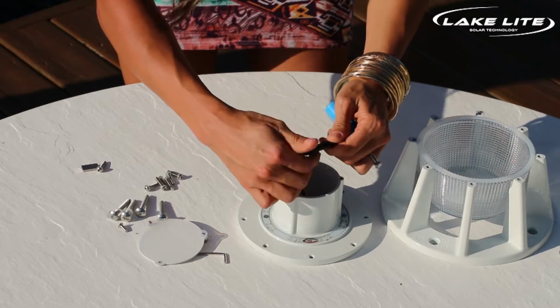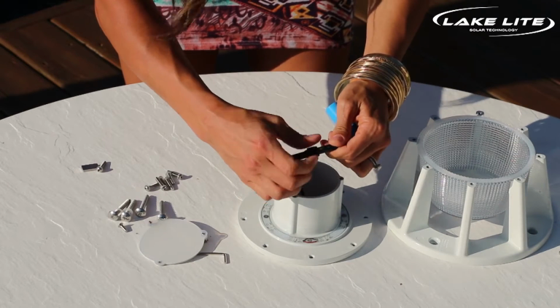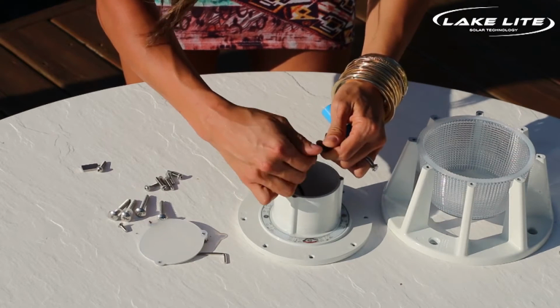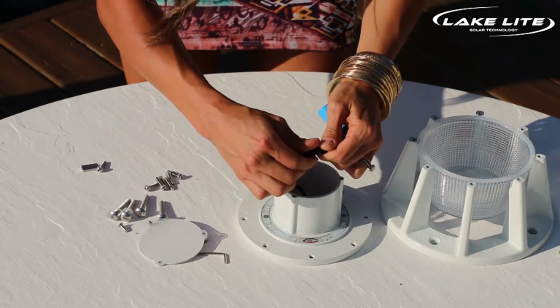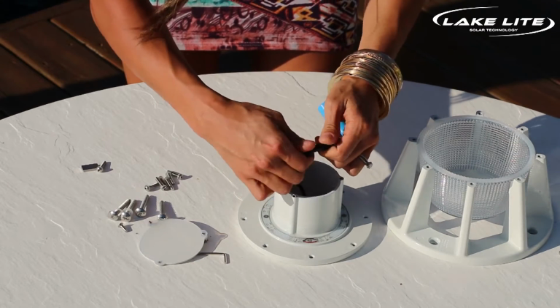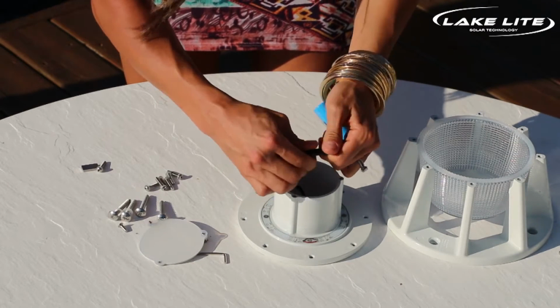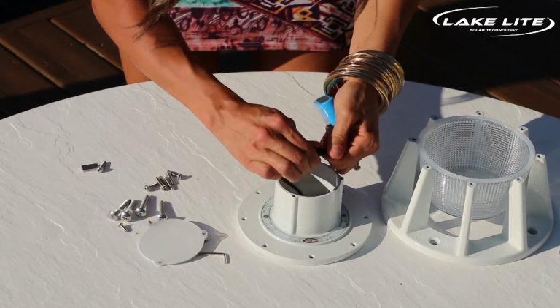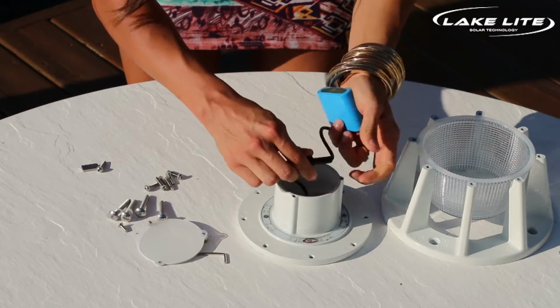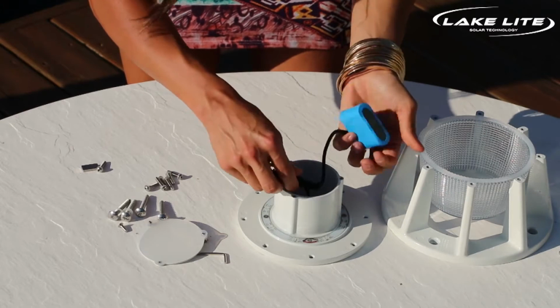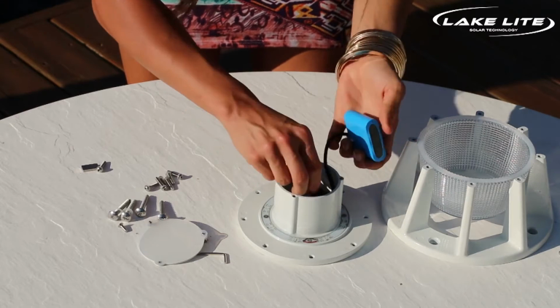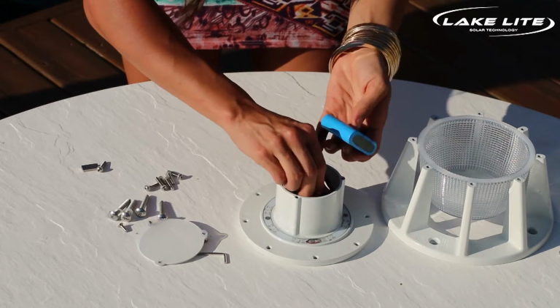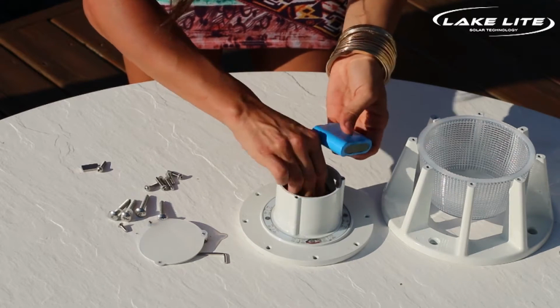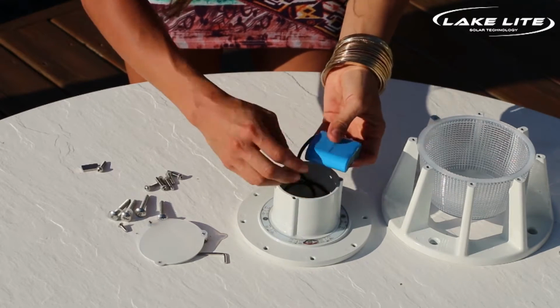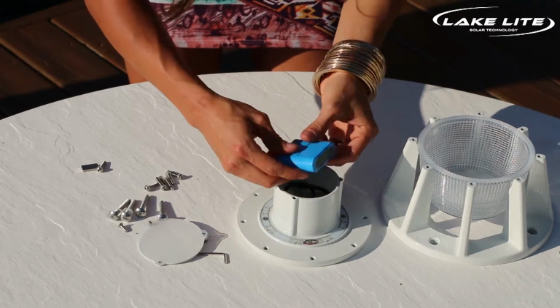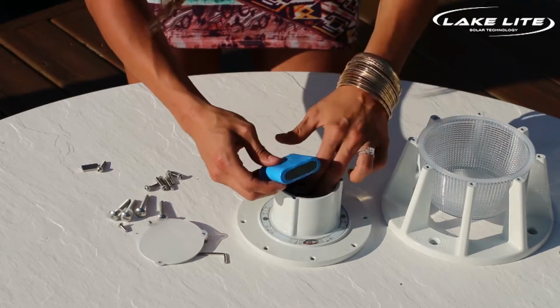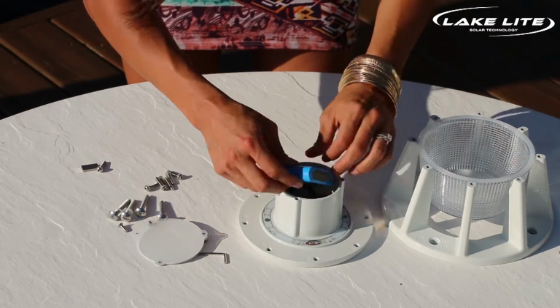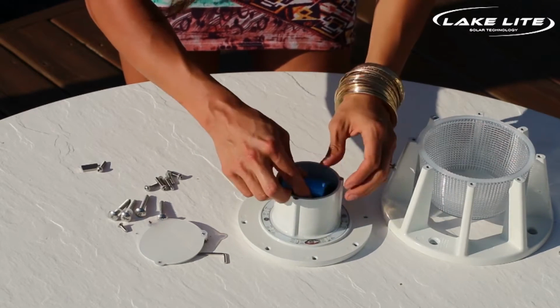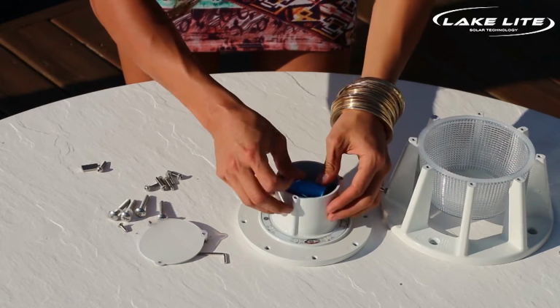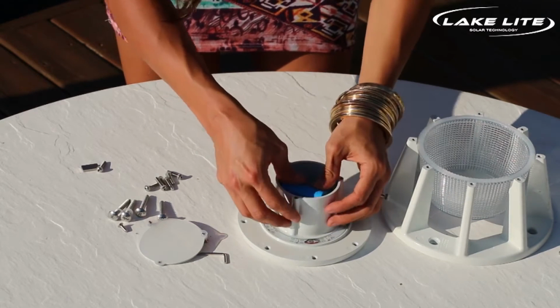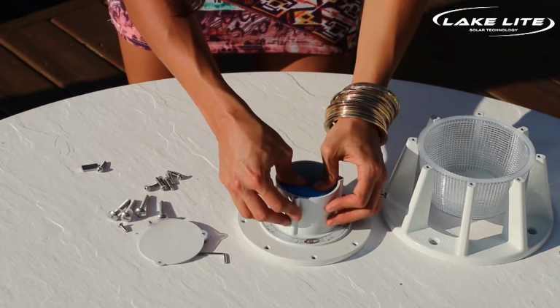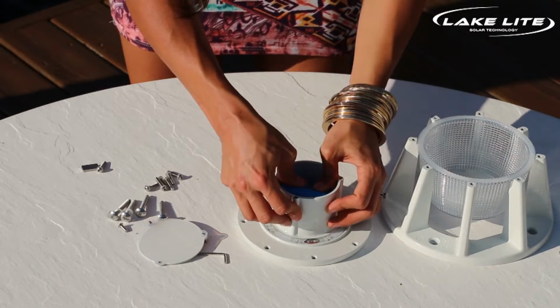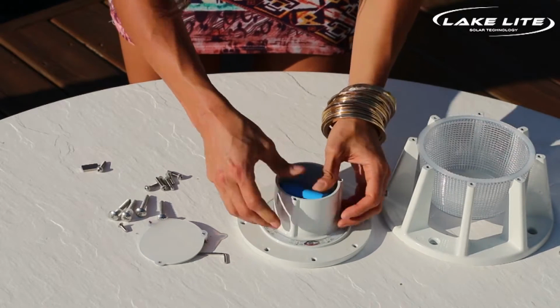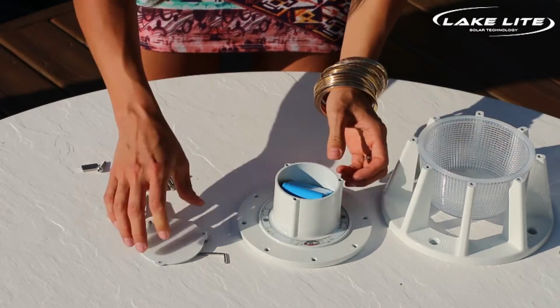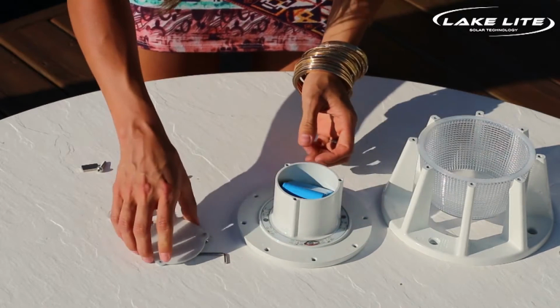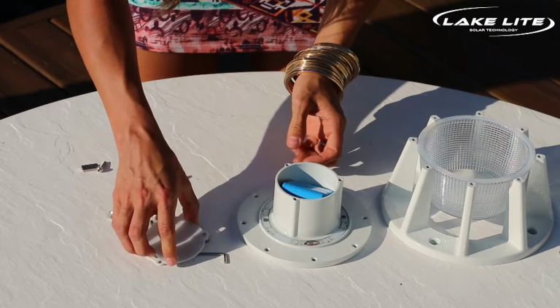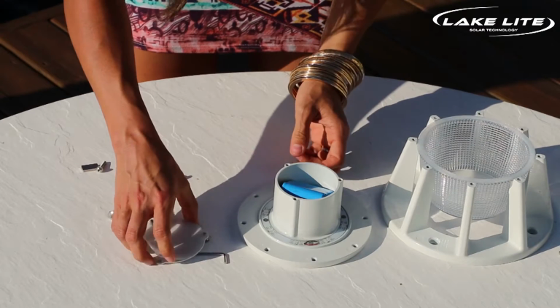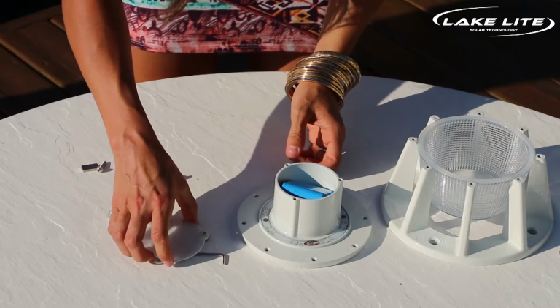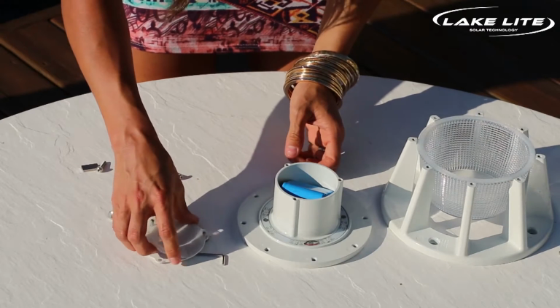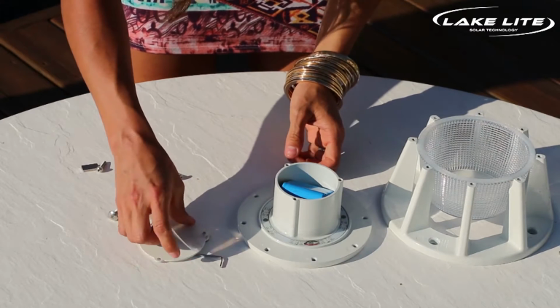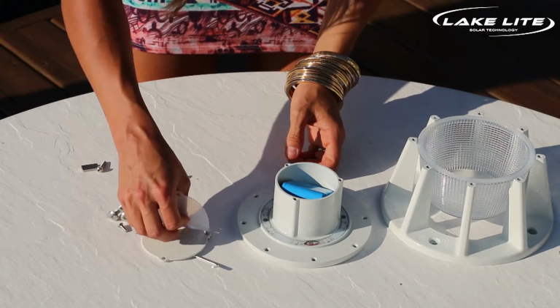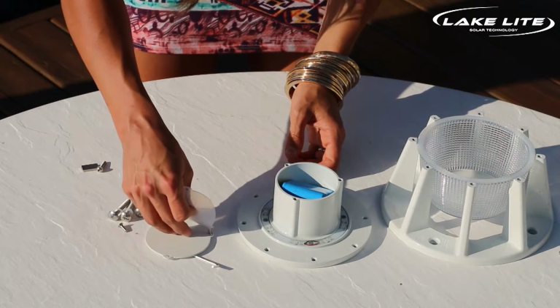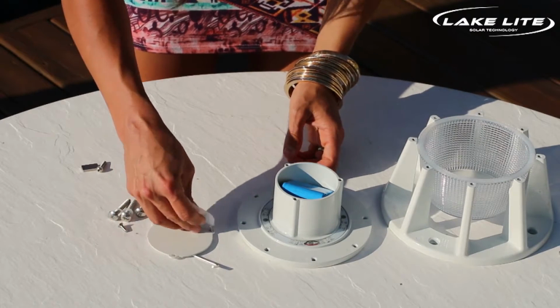Once you have it tightly secured, tuck the wire back inside and place the battery on top. Now it's time to replace your cover.